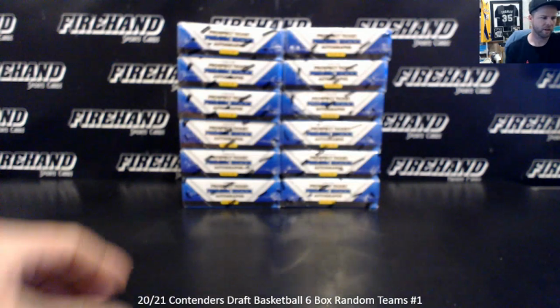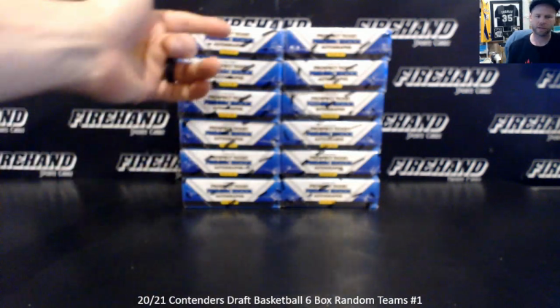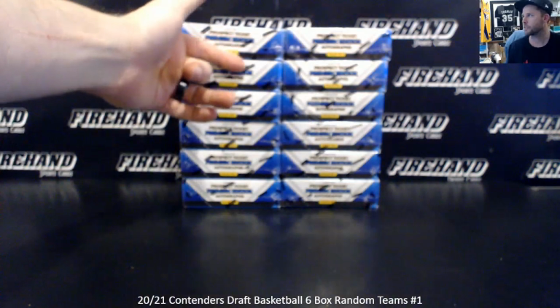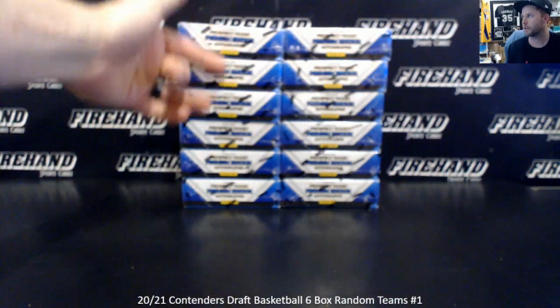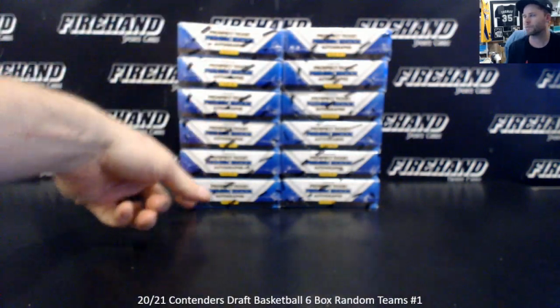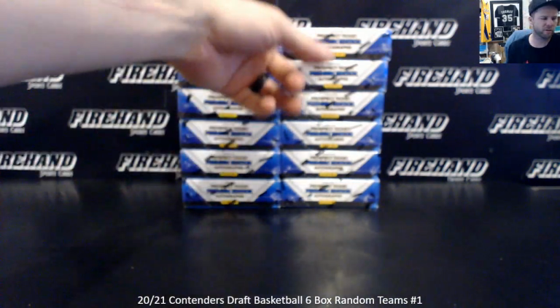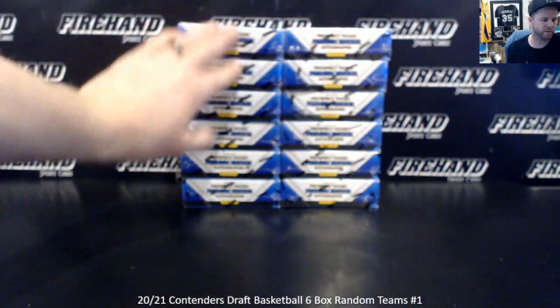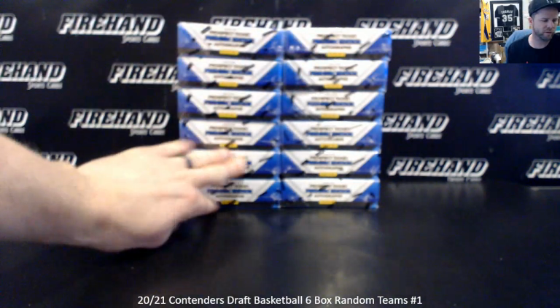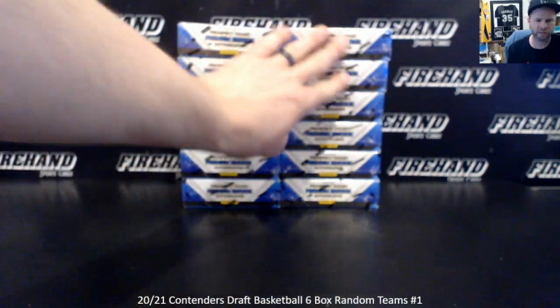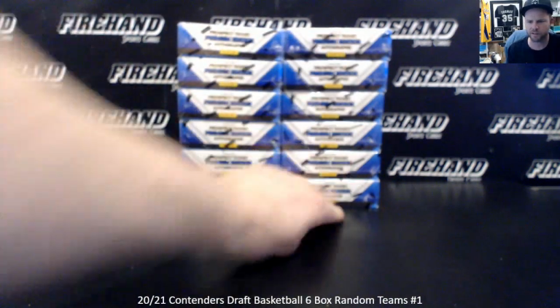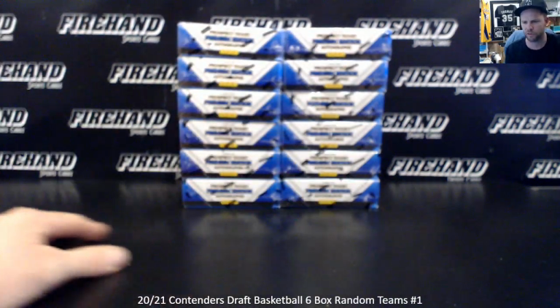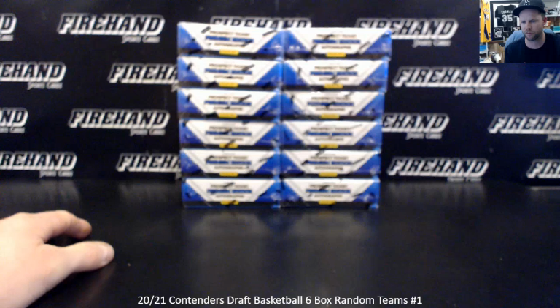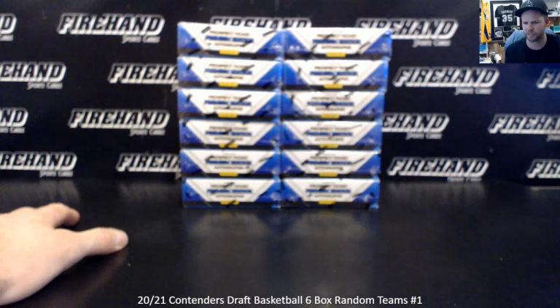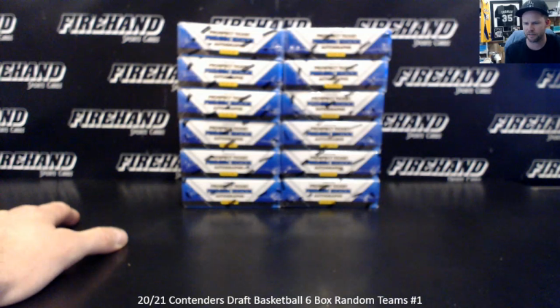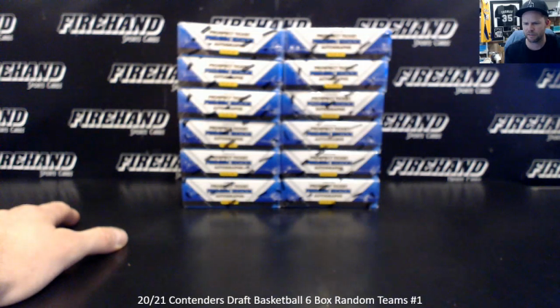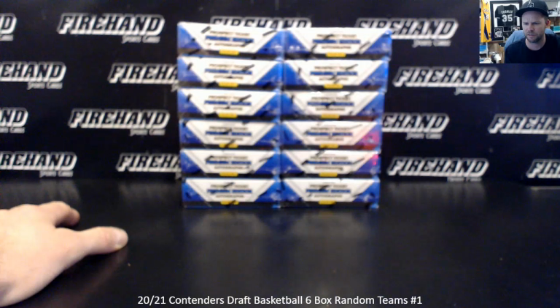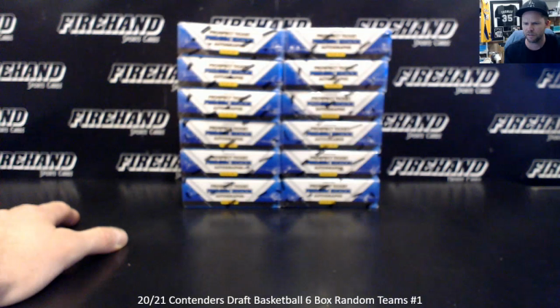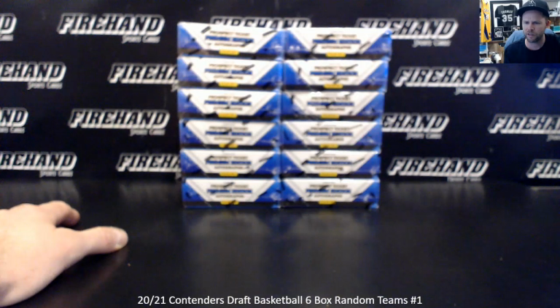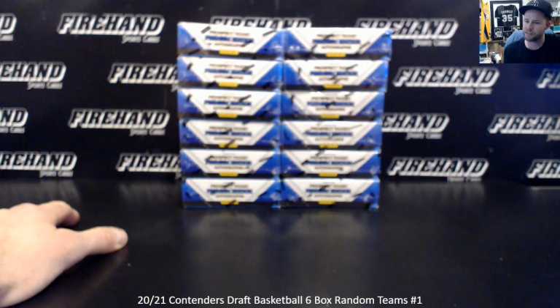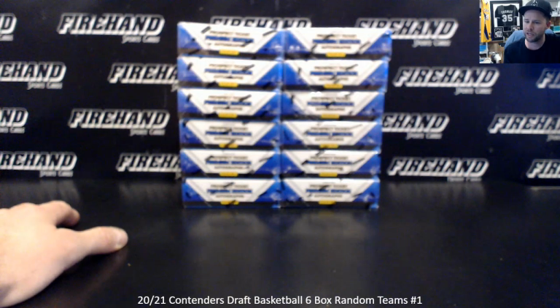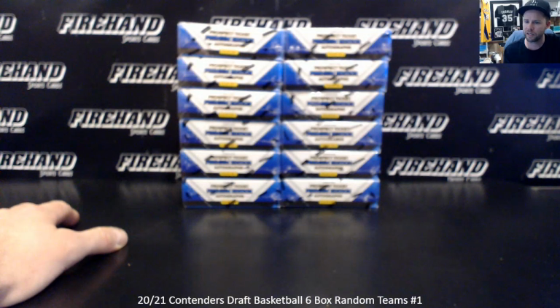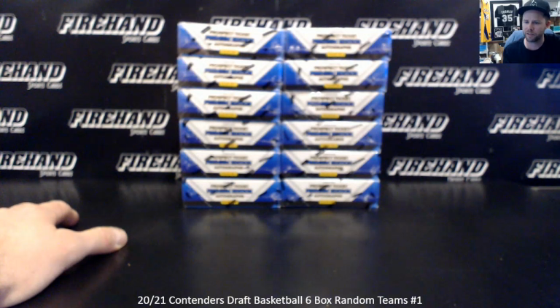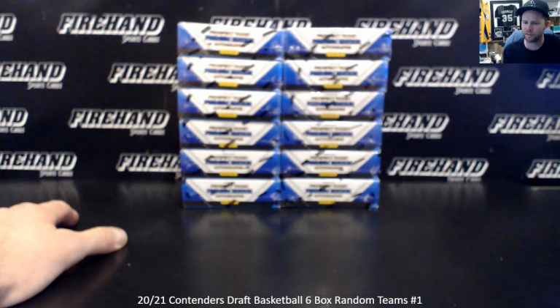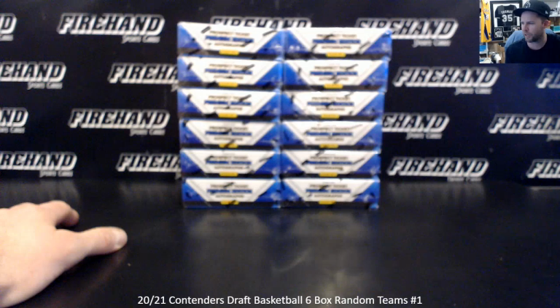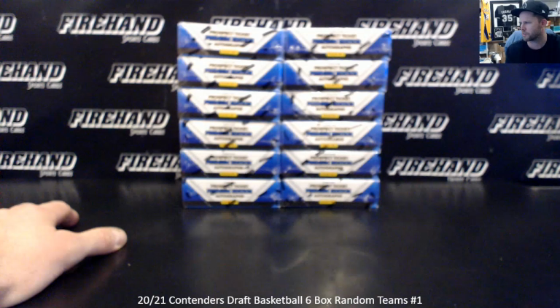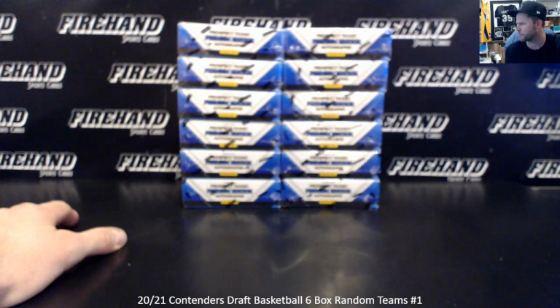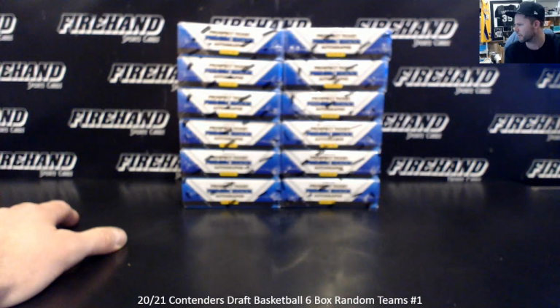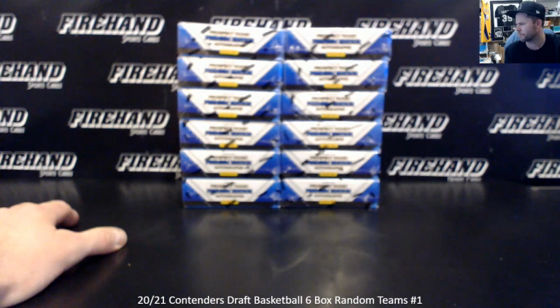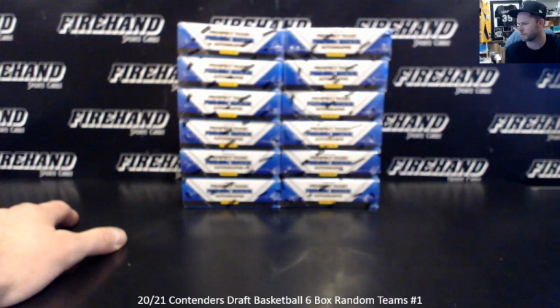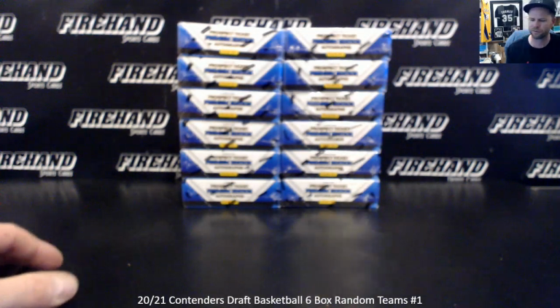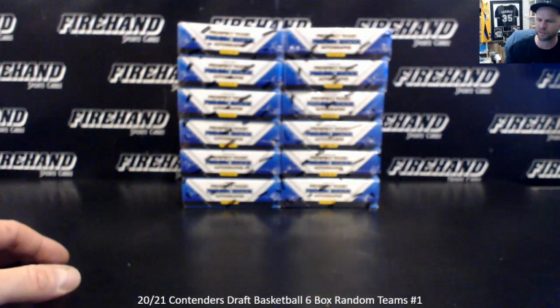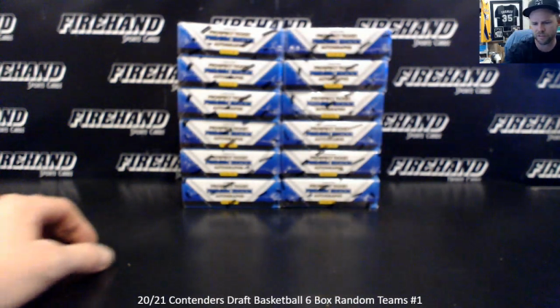We've got a six-box half case. We're going to choose our boxes first — 1 through 6 on the left, 7 through 12 on the right. You can get in the second half. The second half of this is on the website right now. Last I checked there were 13 spots available.